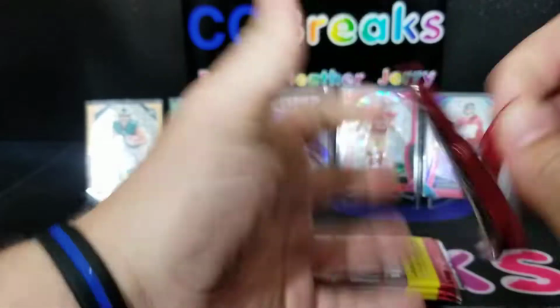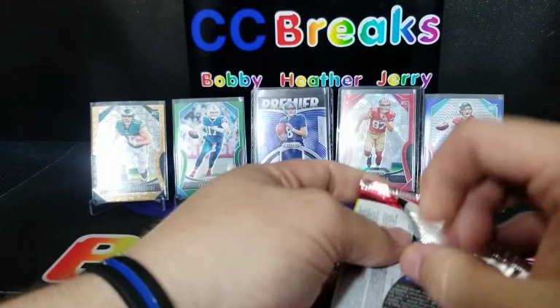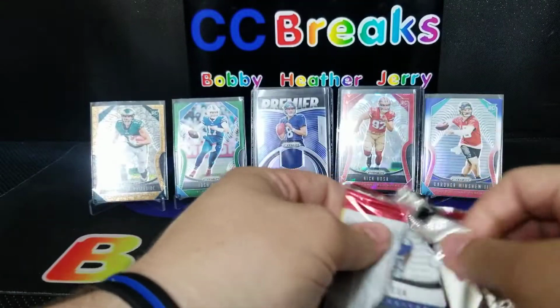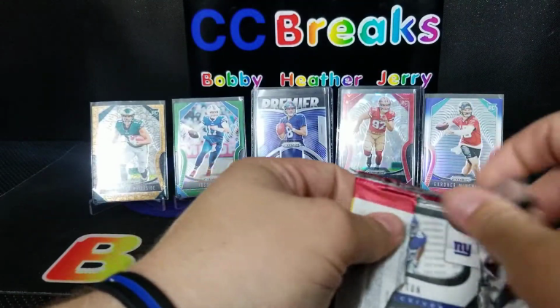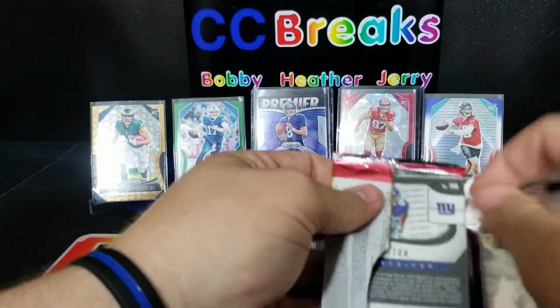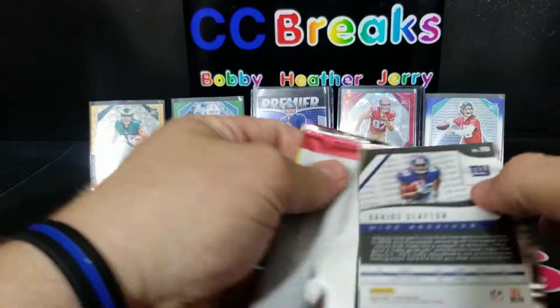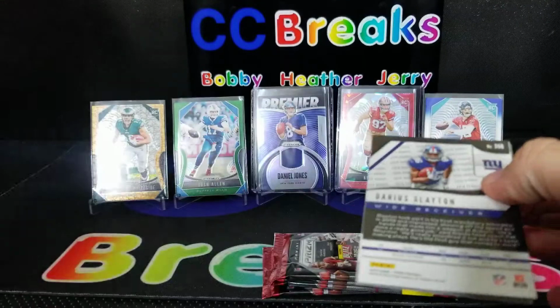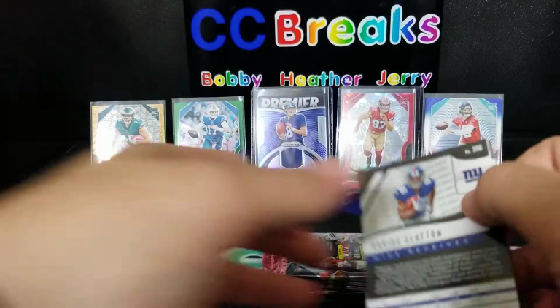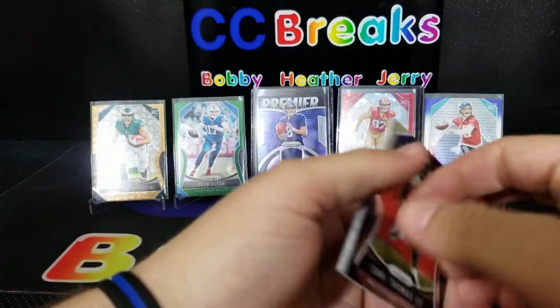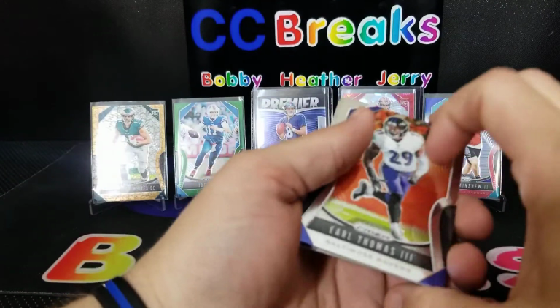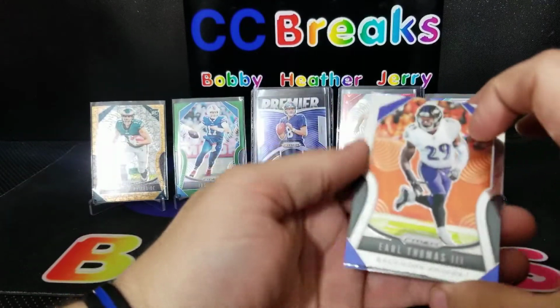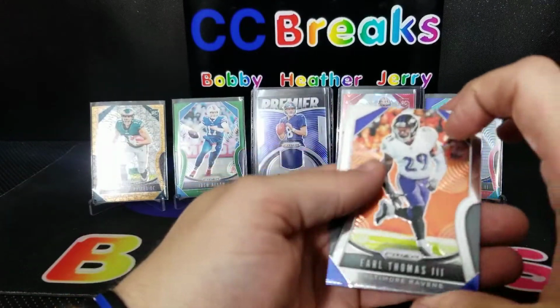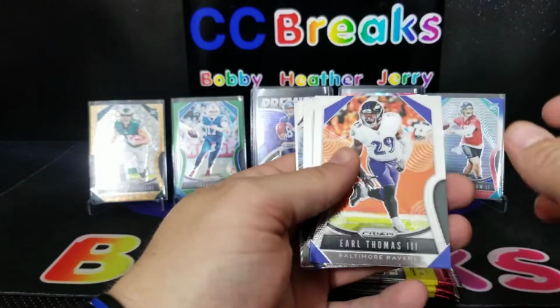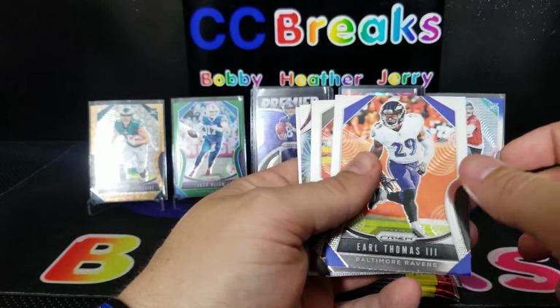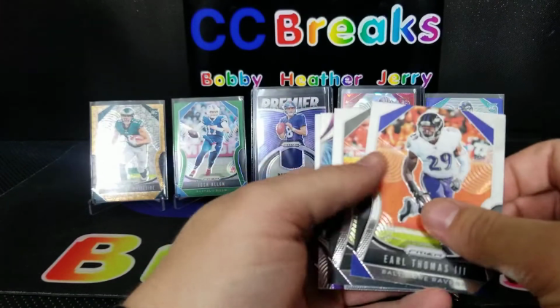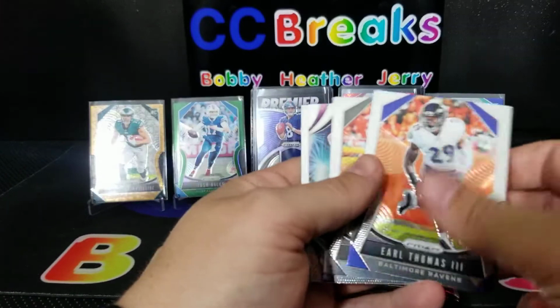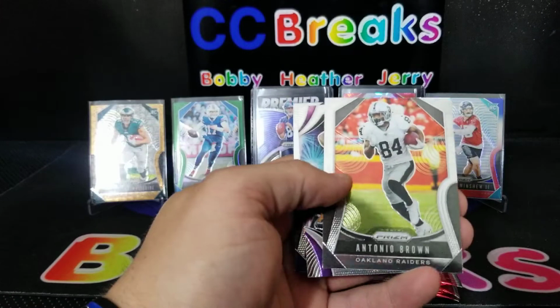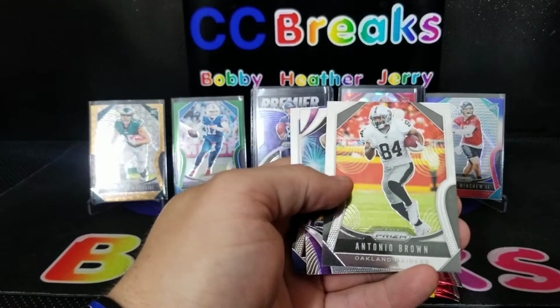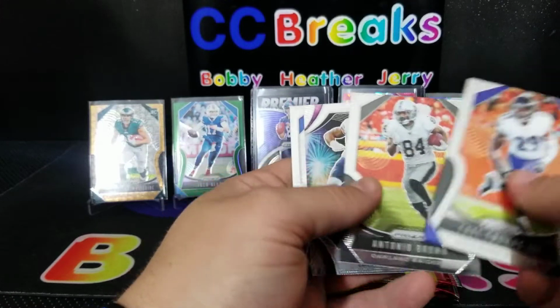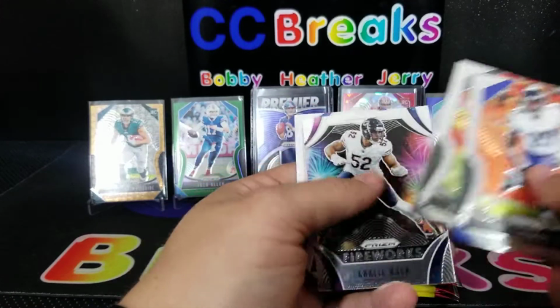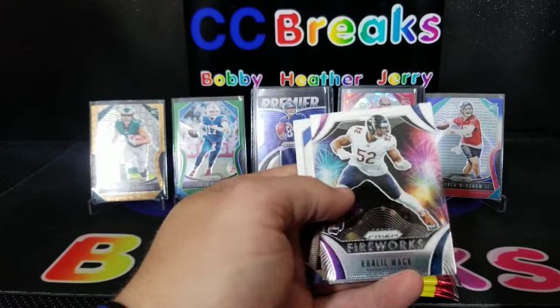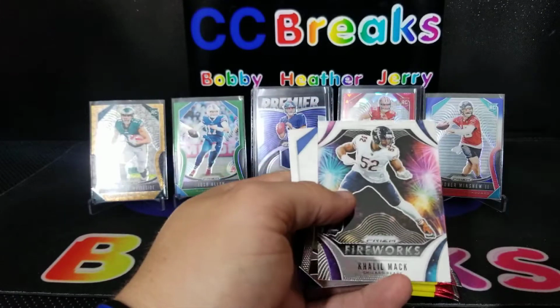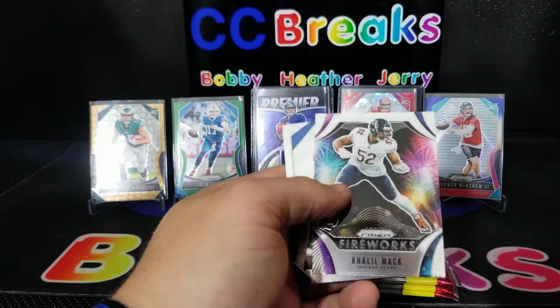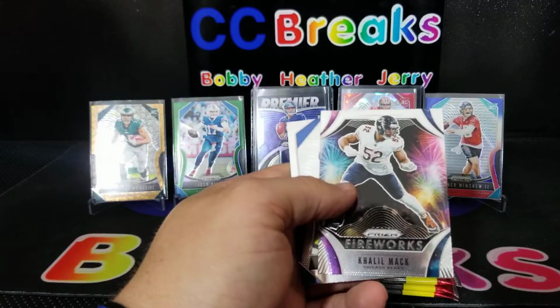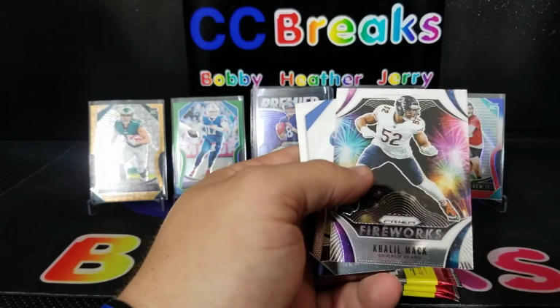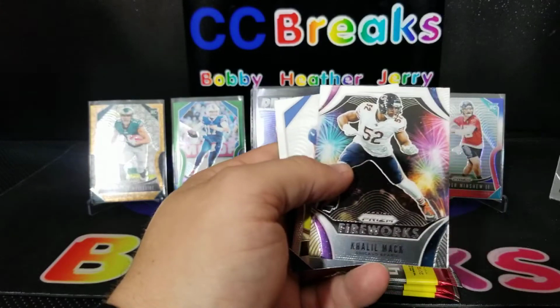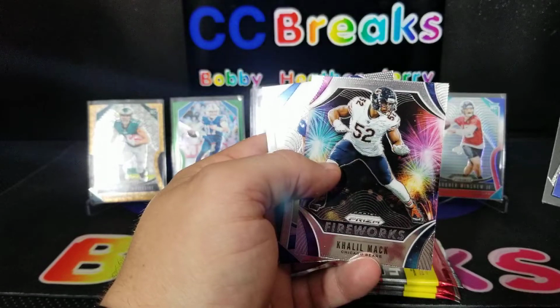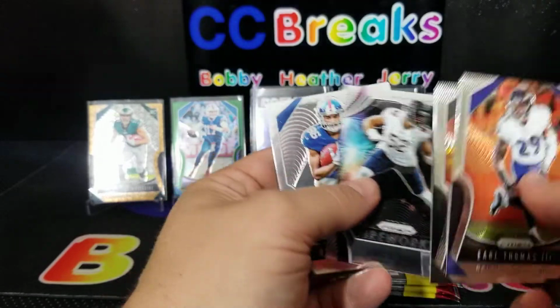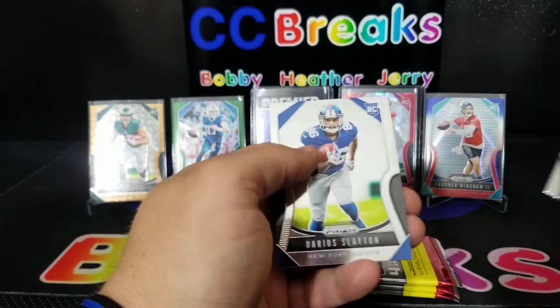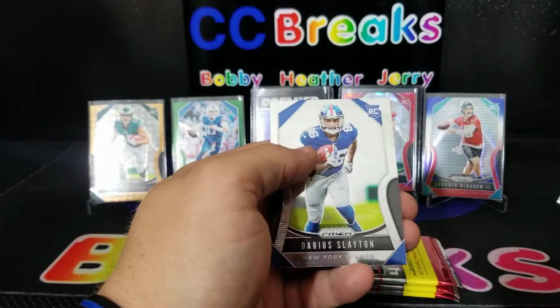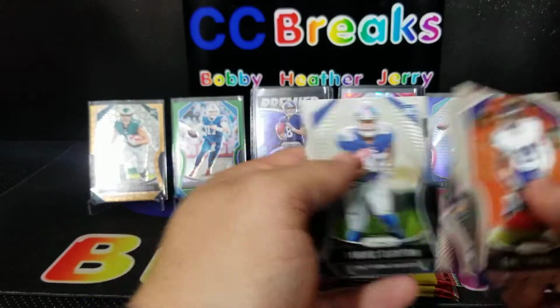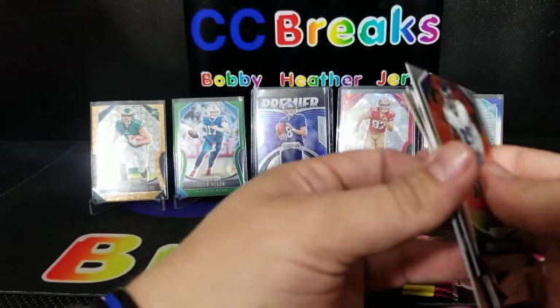I think you get about three of these green or lime green parallels per box, so that's what we're looking for. Earl Thomas, Tony O'Brown, Khalil Mack fireworks, and Darius Slay.